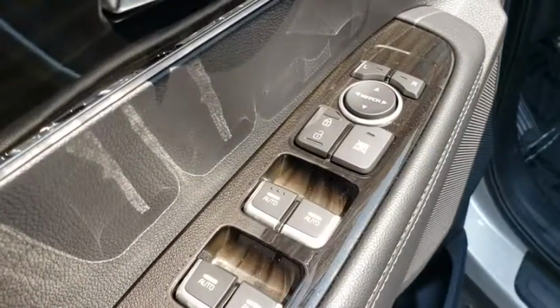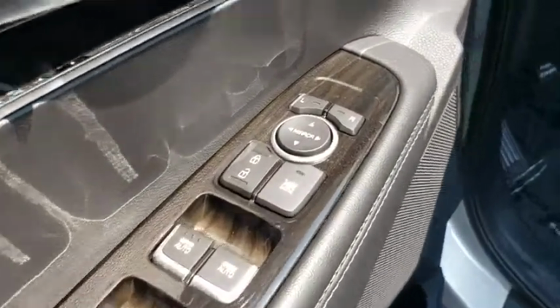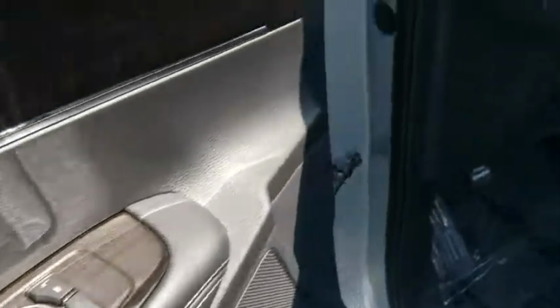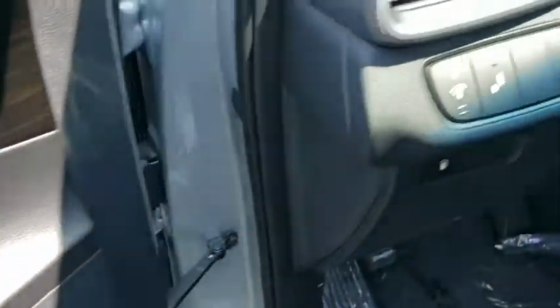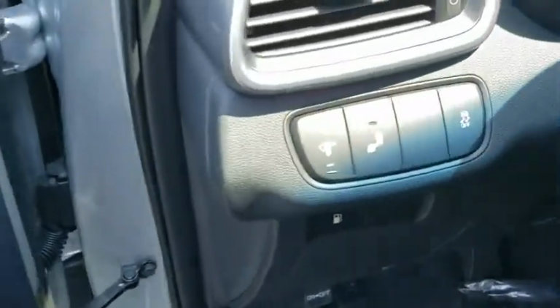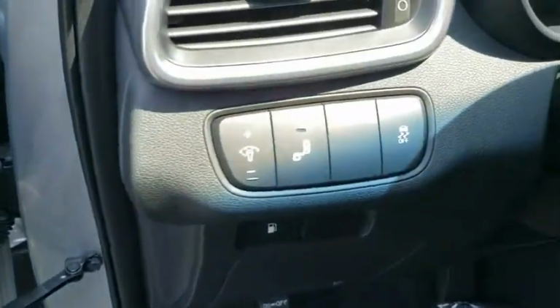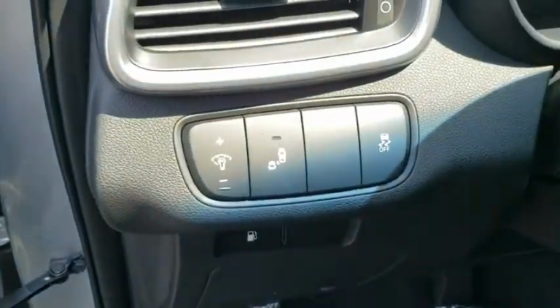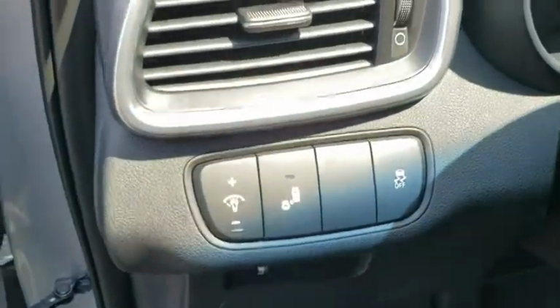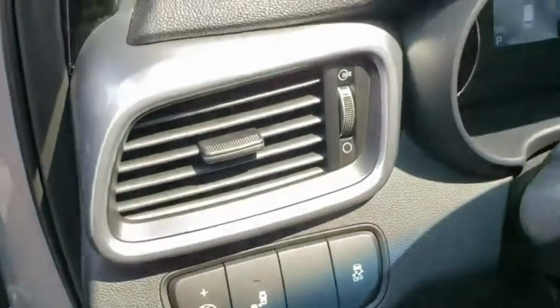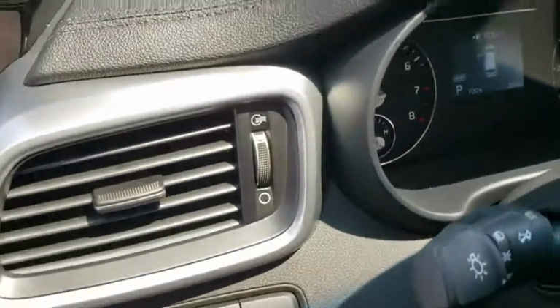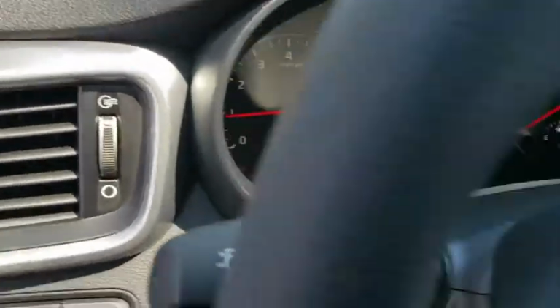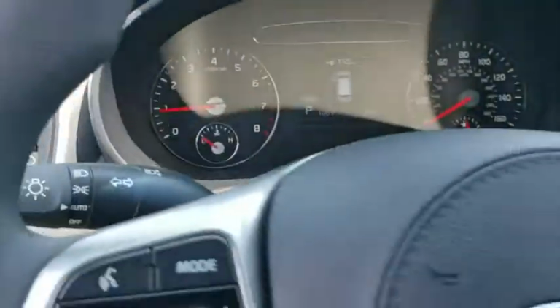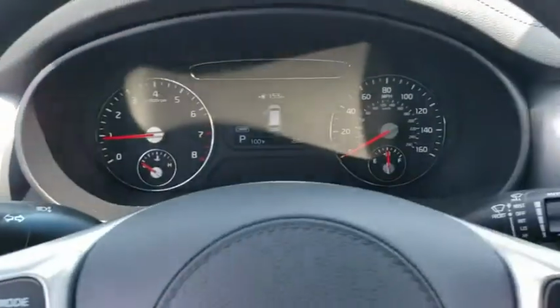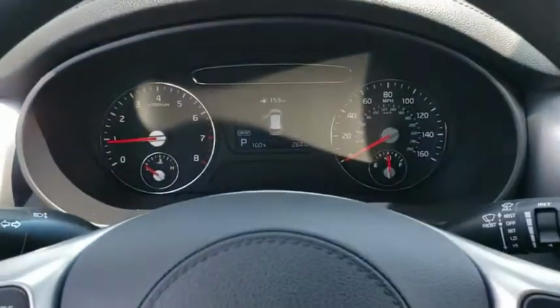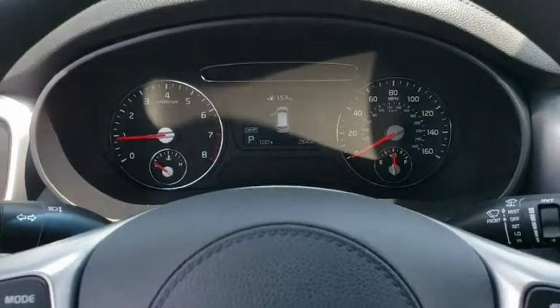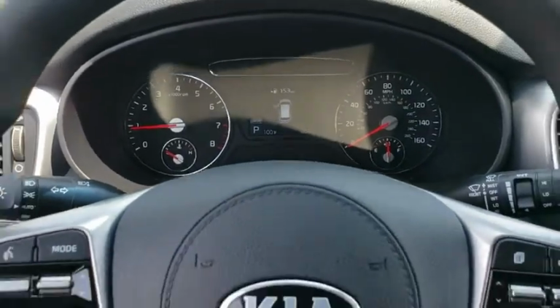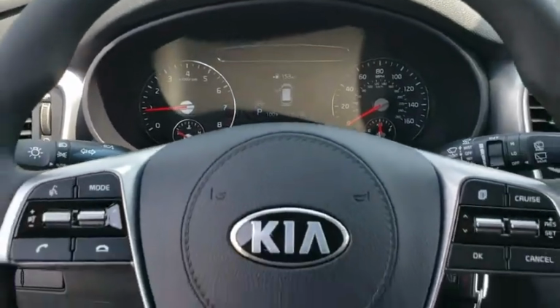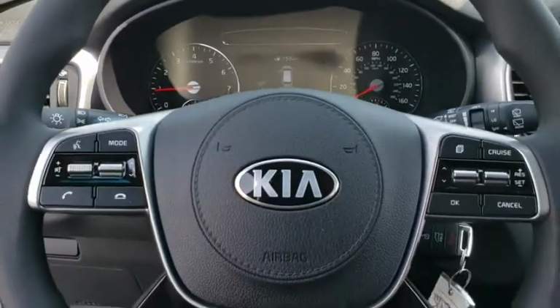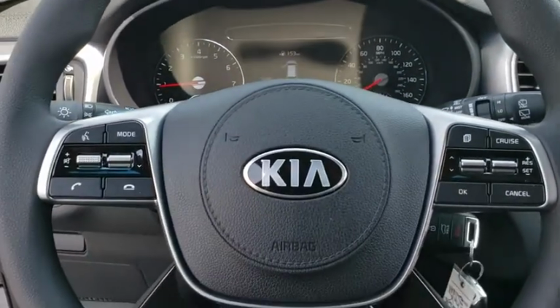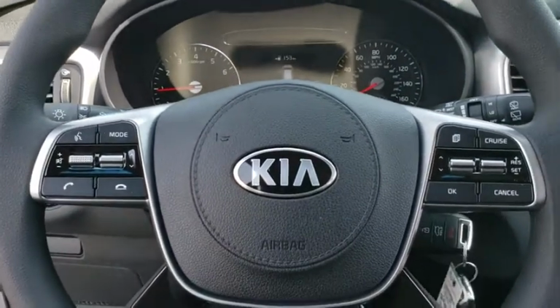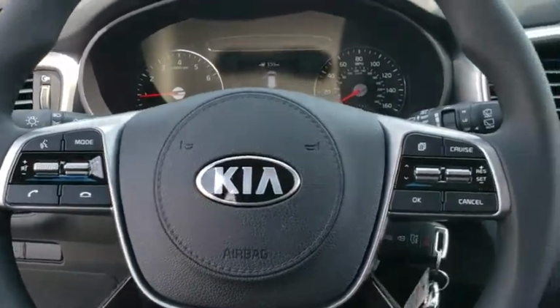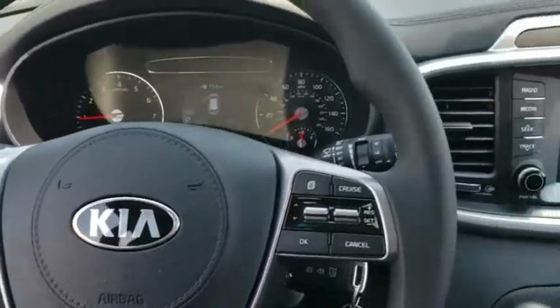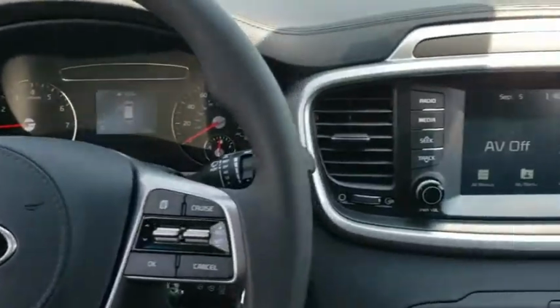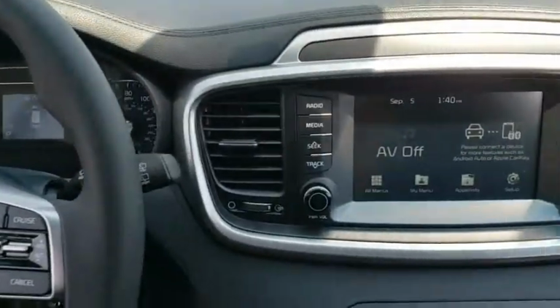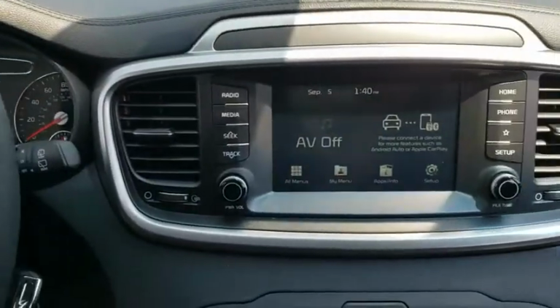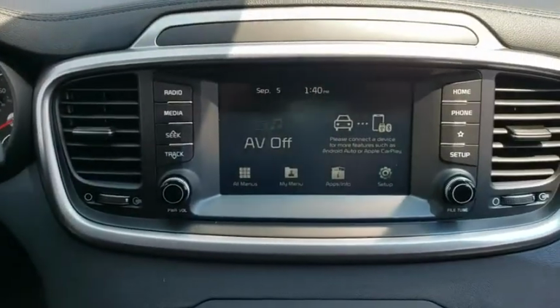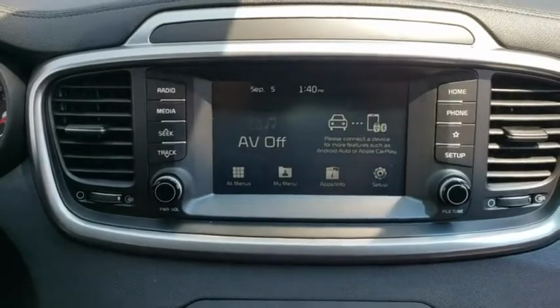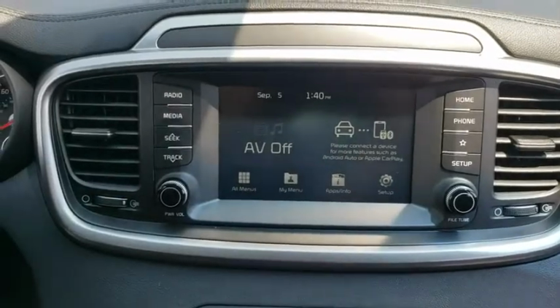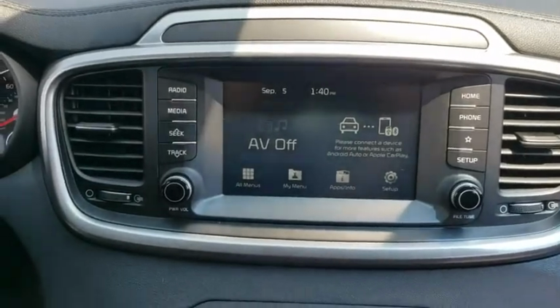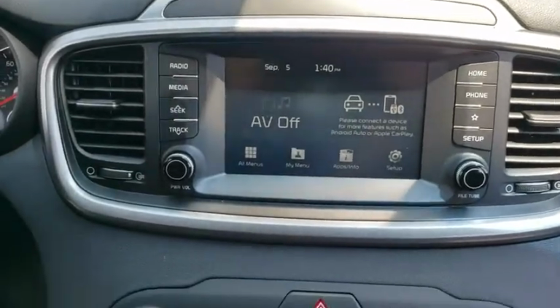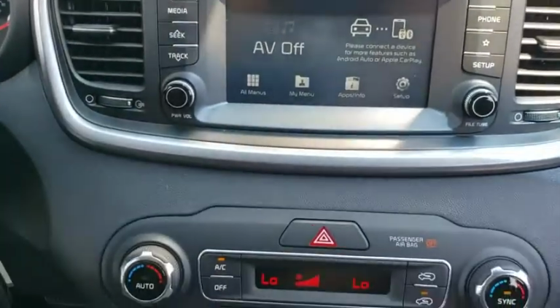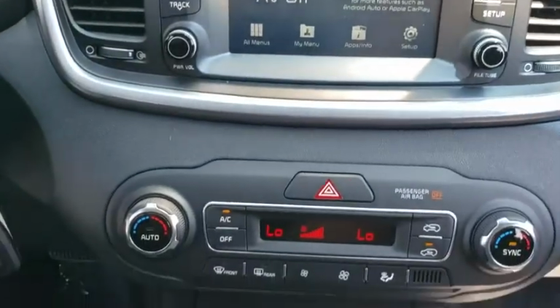Cruise control, aluminum wheels, four wheel disc brakes, rear defrost, front wheel drive, climate control, AM FM stereo radio, bucket seats, power door locks. If affordable style and reliability are what you're looking for,